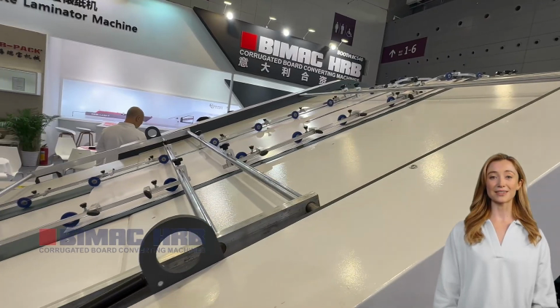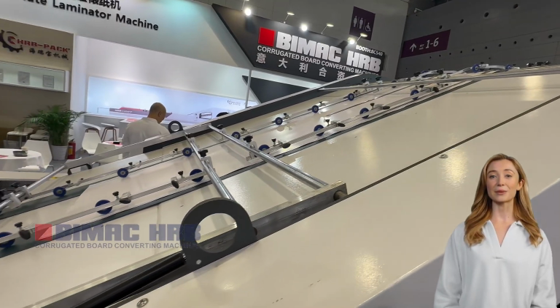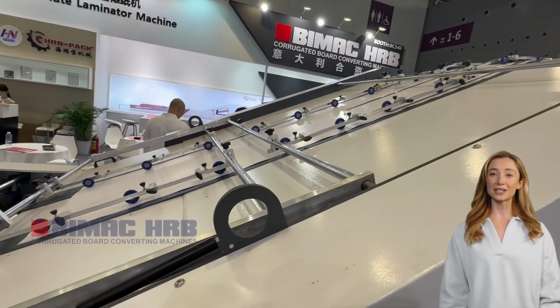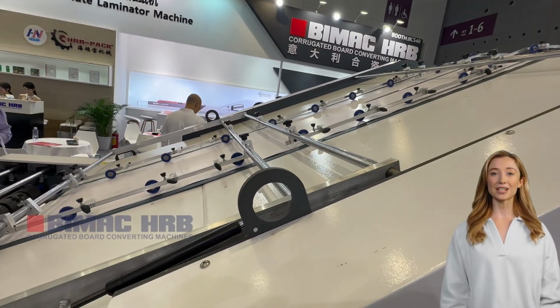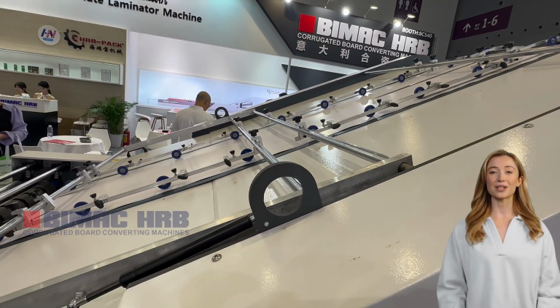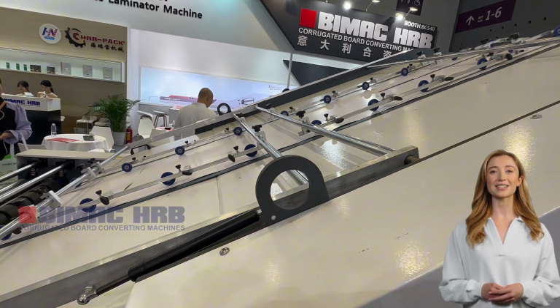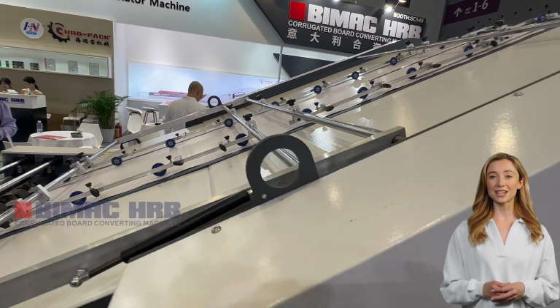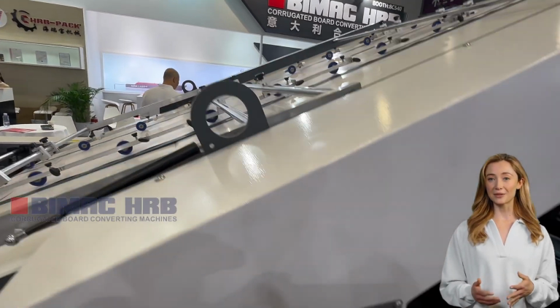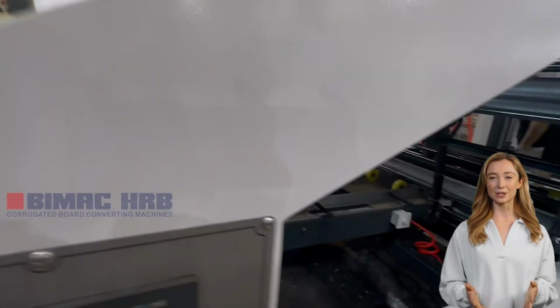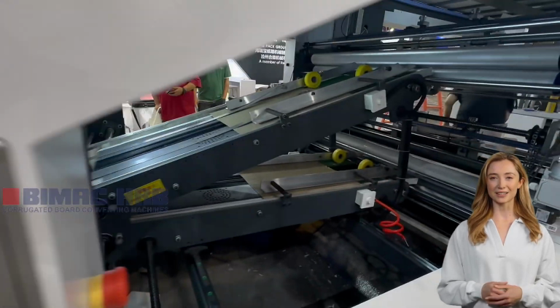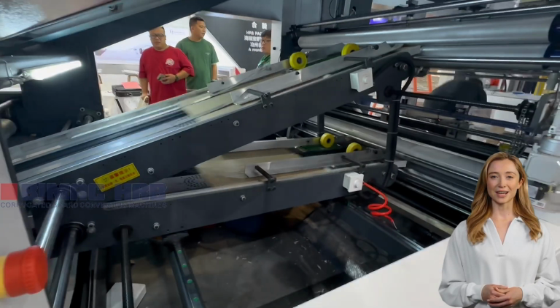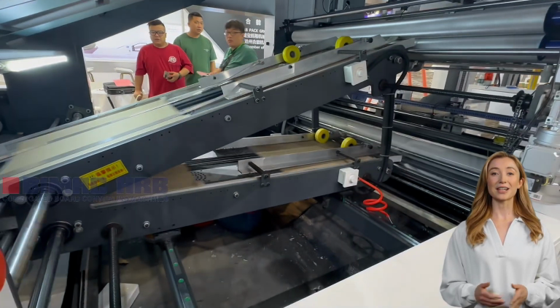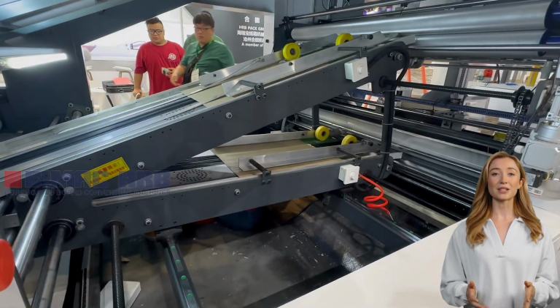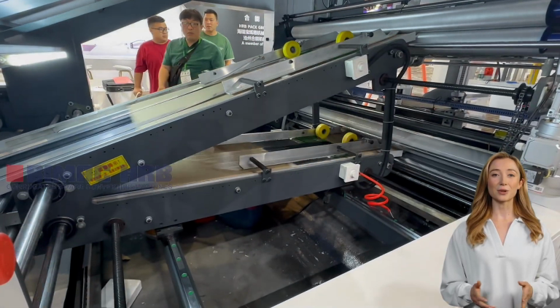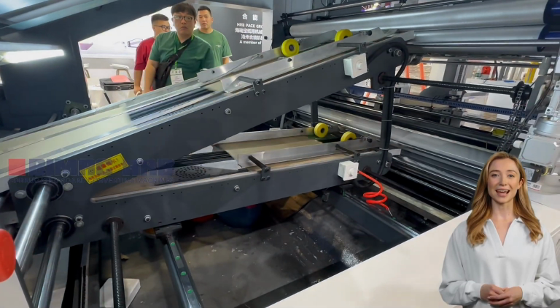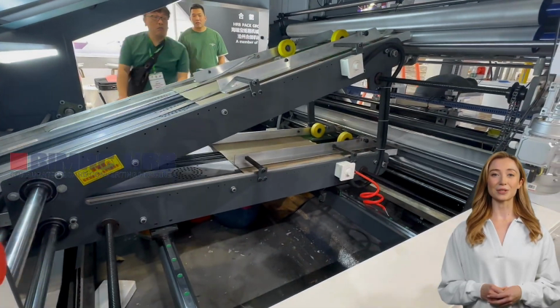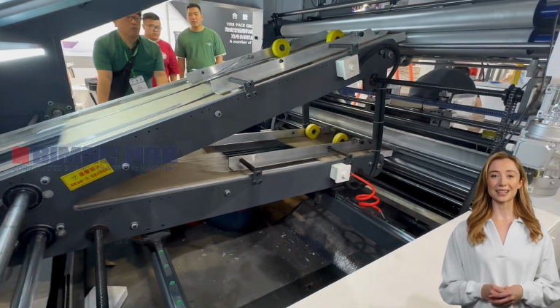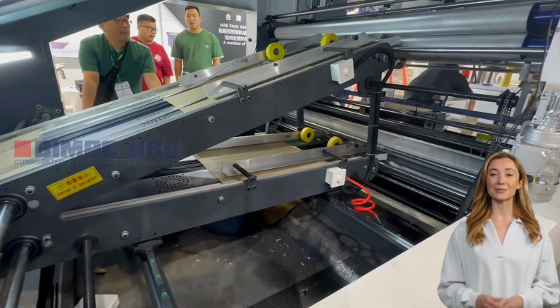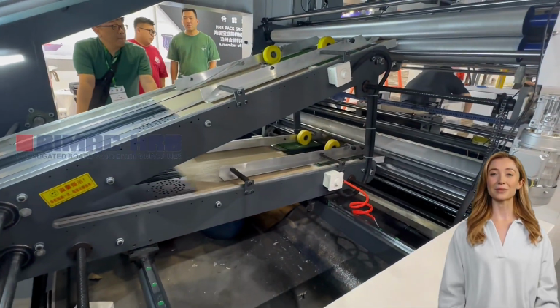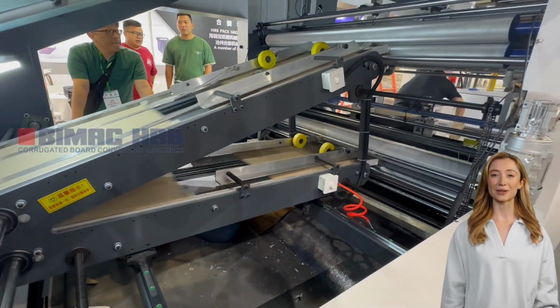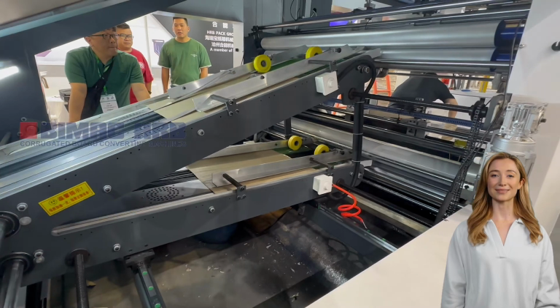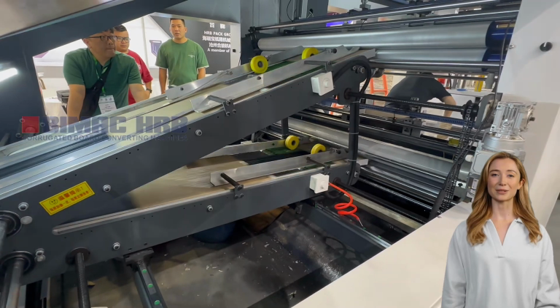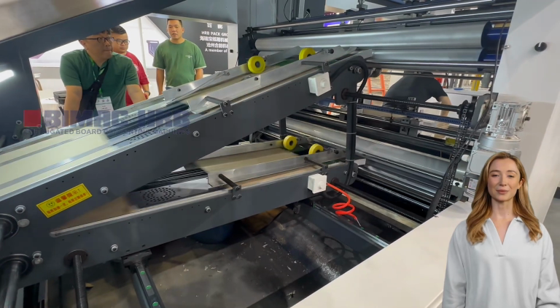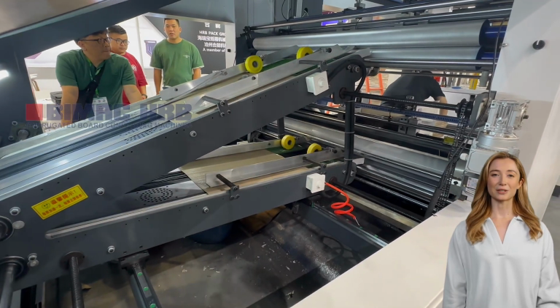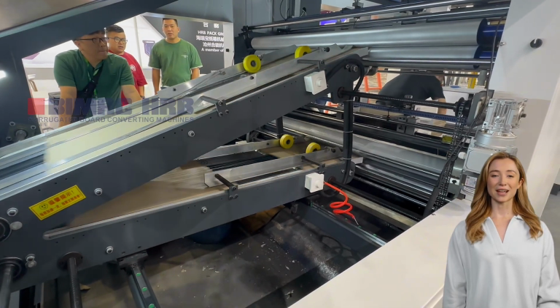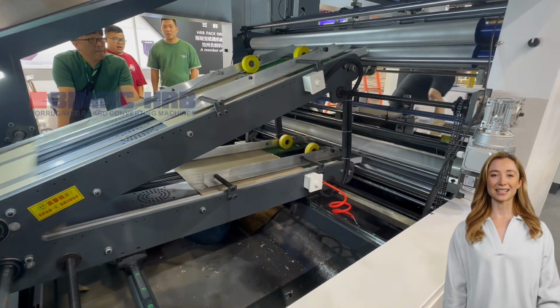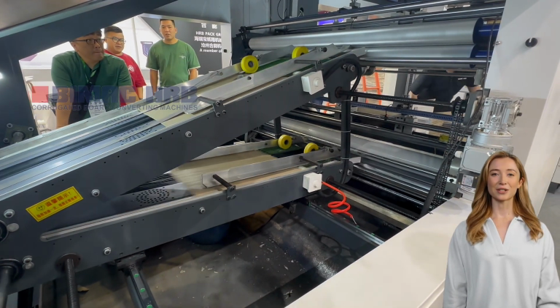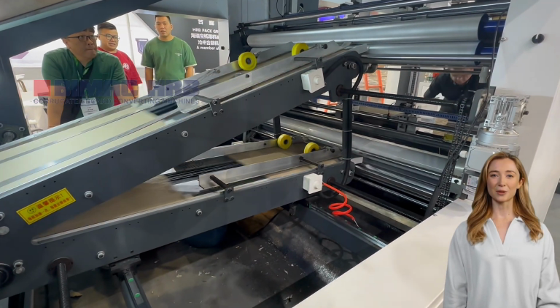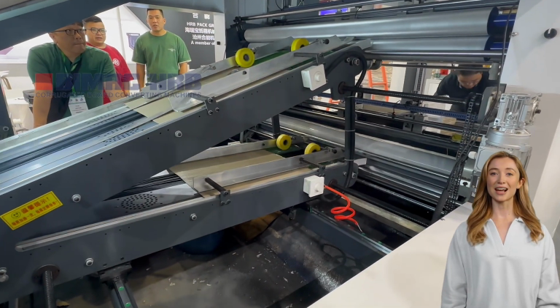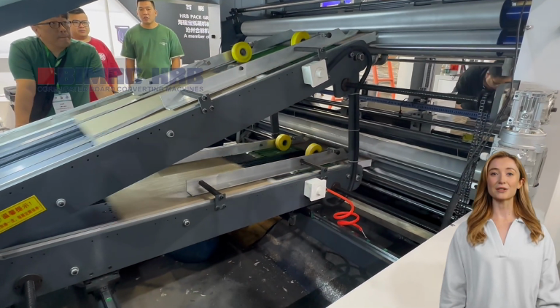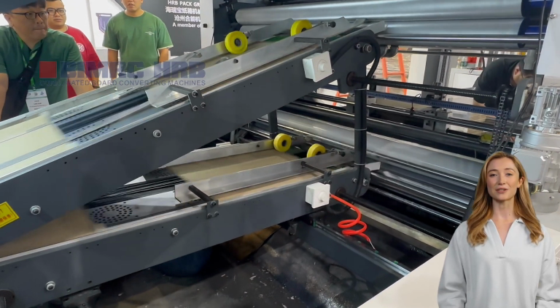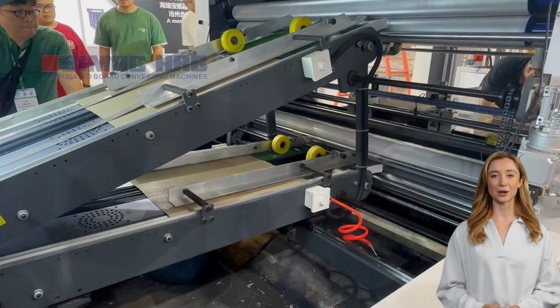Top paper thickness: 120–600 gsm. 2-ply thickness: F, E, B, and A flute. Maximum speed: 6,000 pieces per hour. Maximum paper size: 1,600 x 1,250 mm.